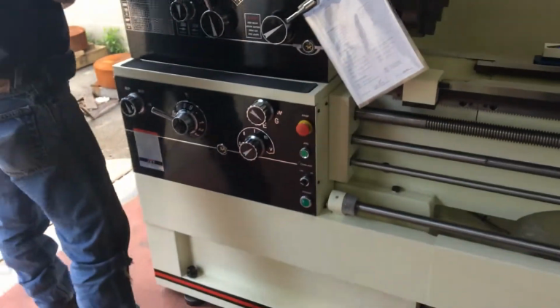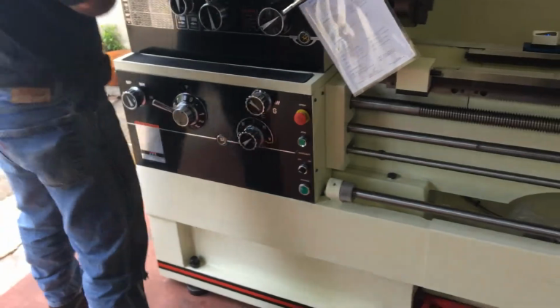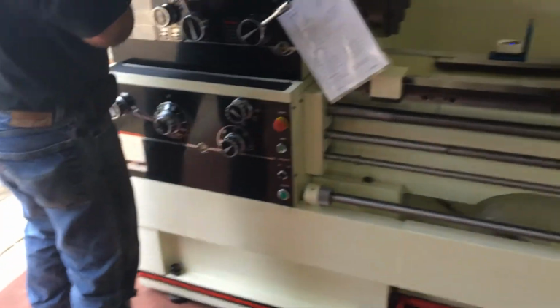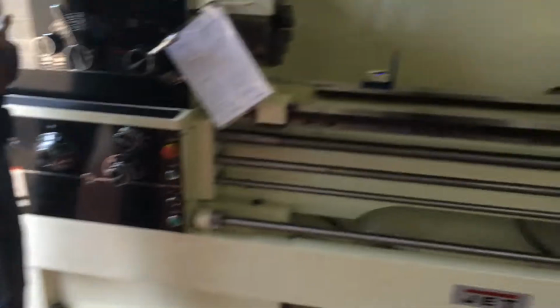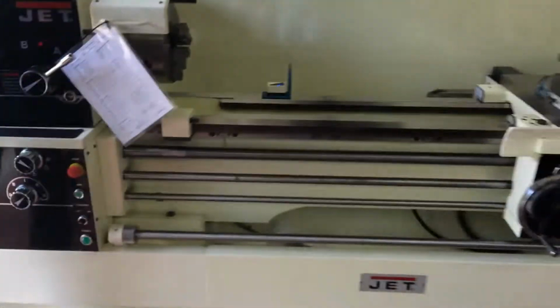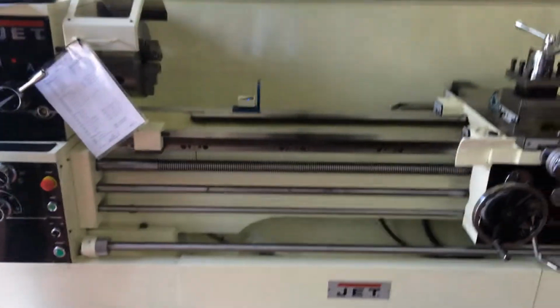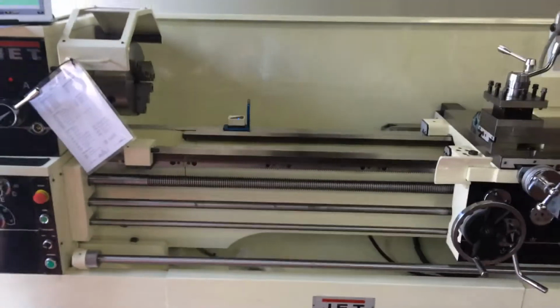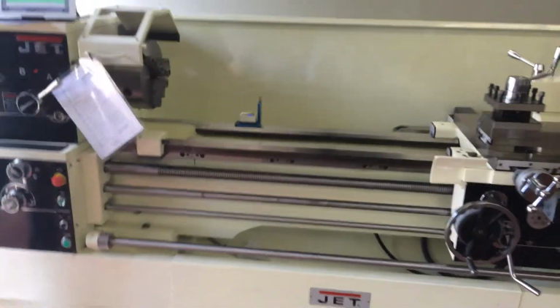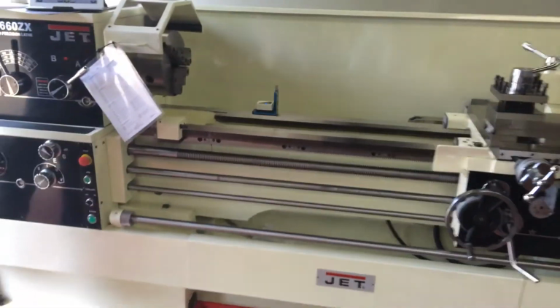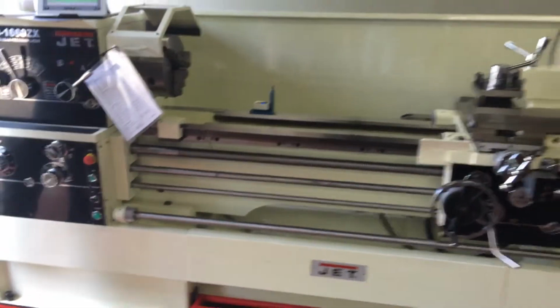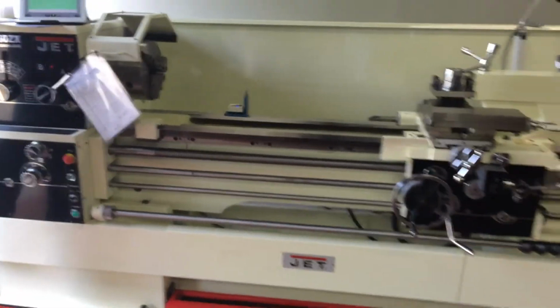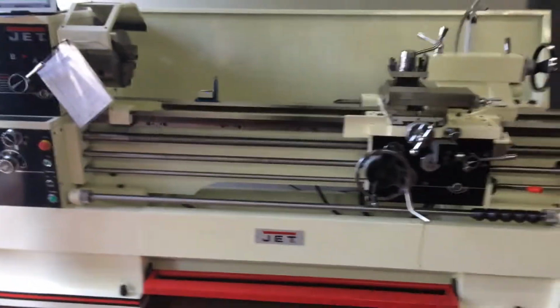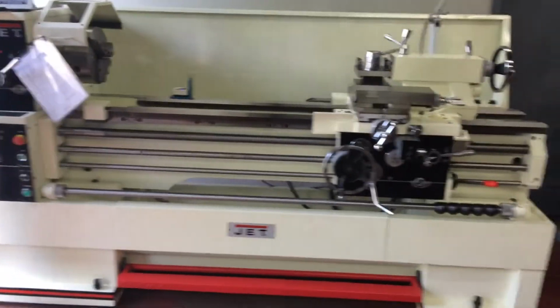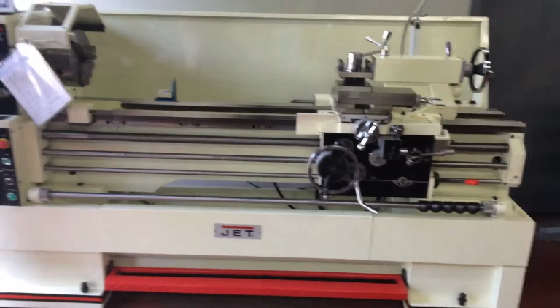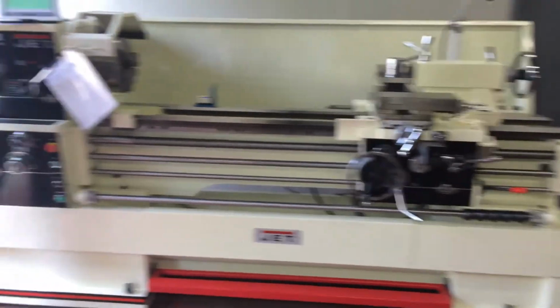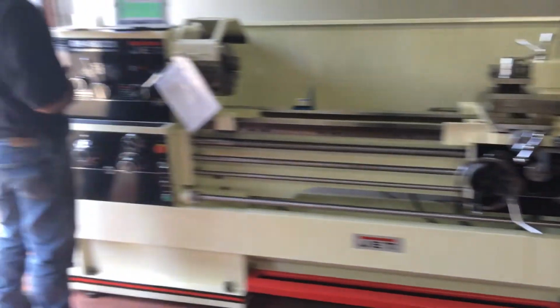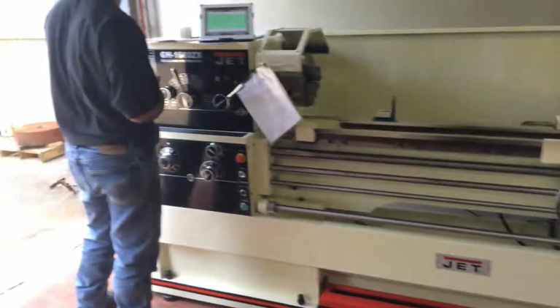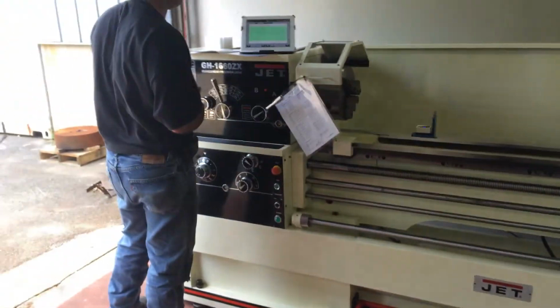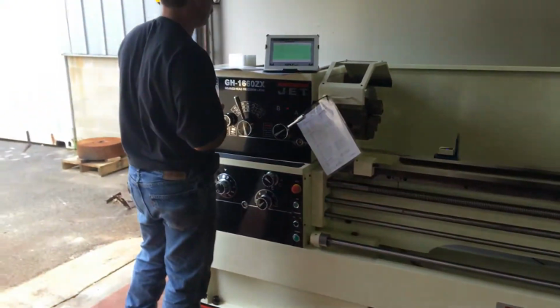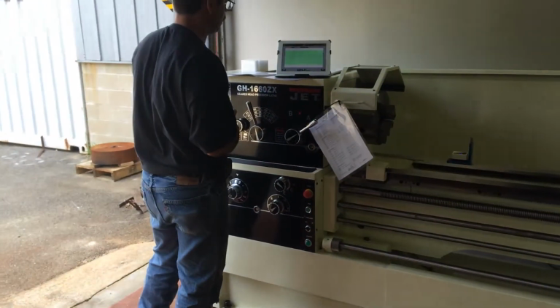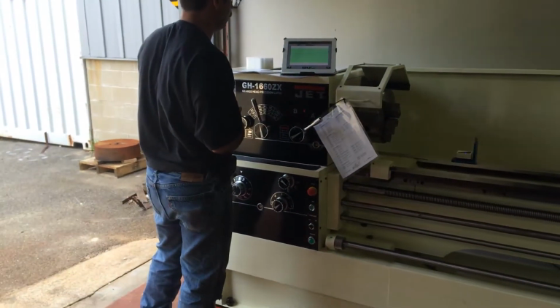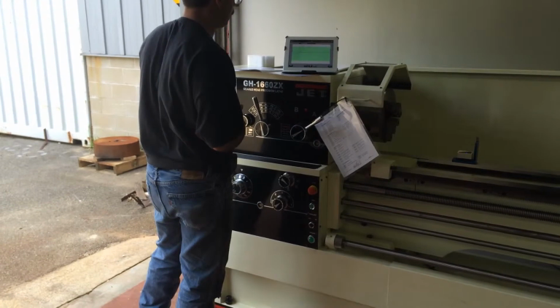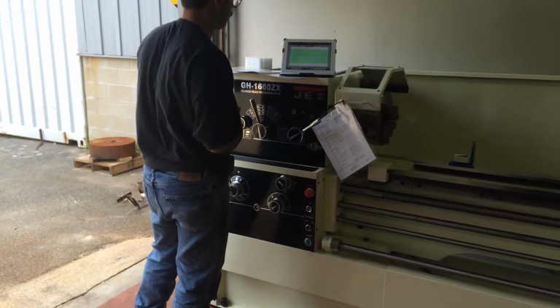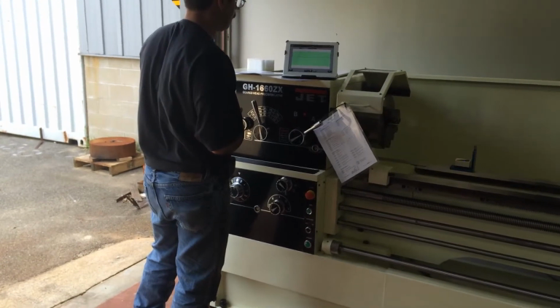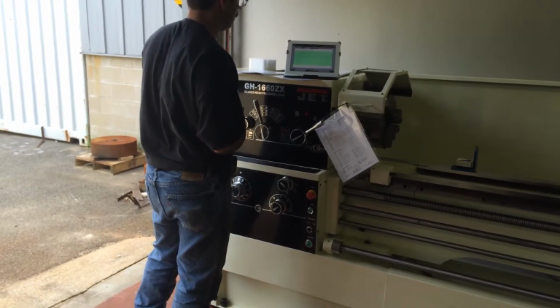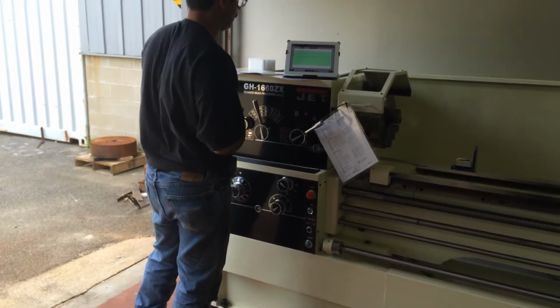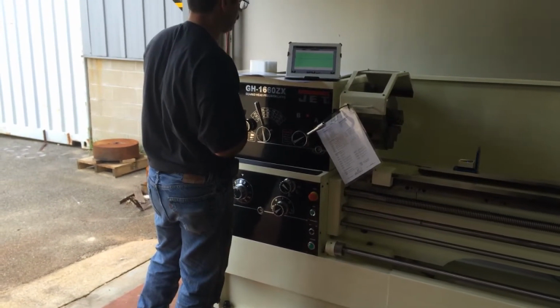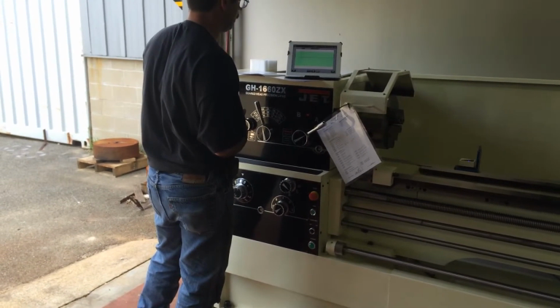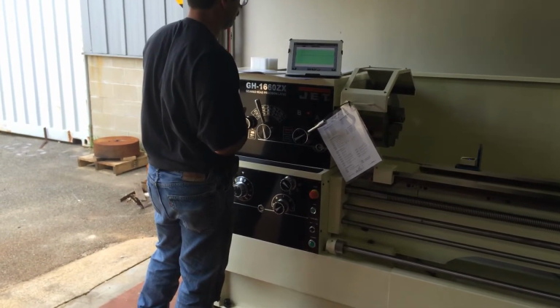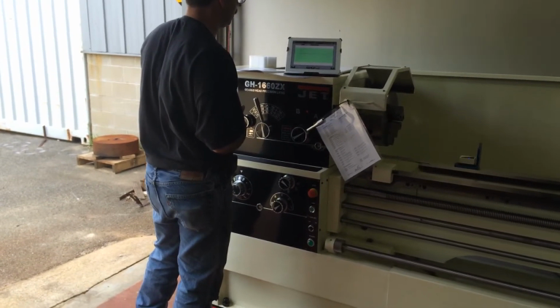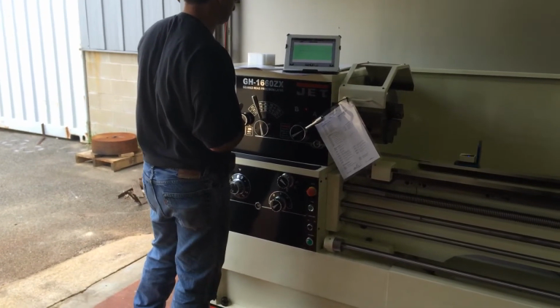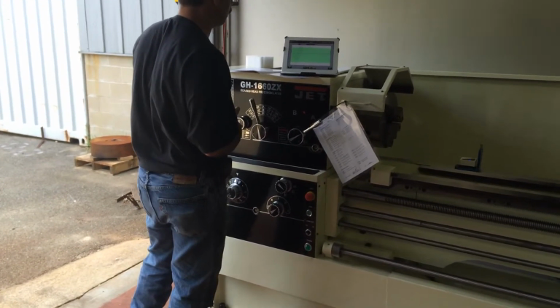This is a brand new lathe we purchased for our machine shop, so we're demonstrating the equipment on how to level it — a very easy job with this equipment.